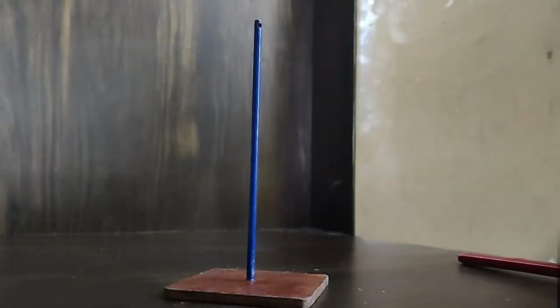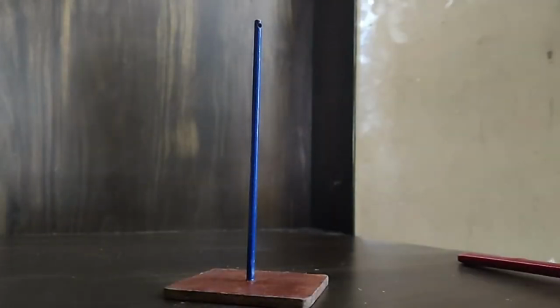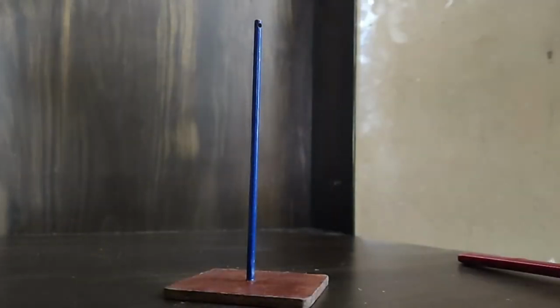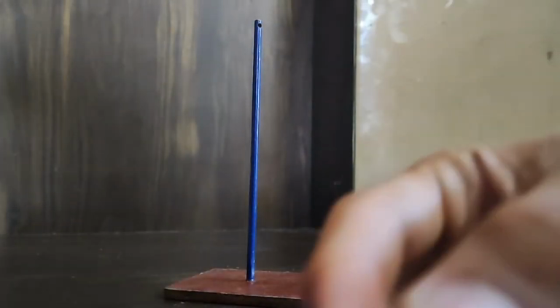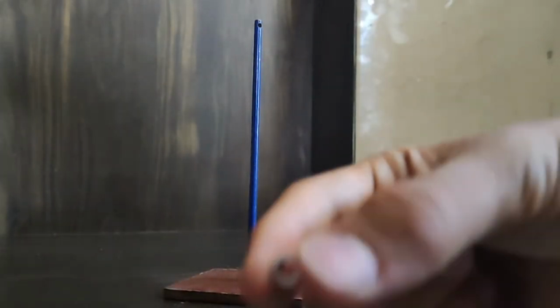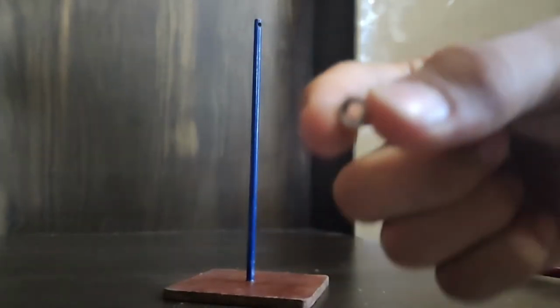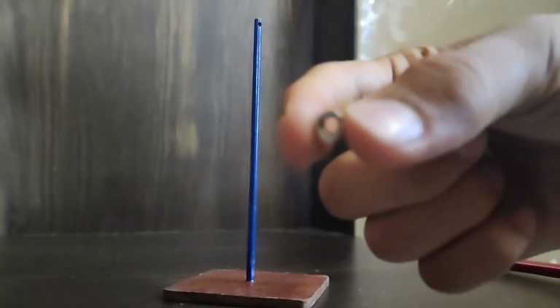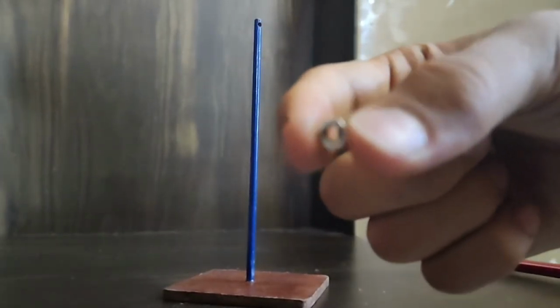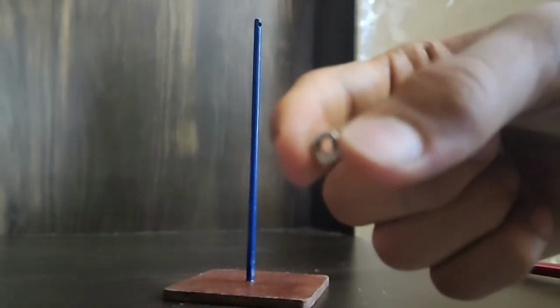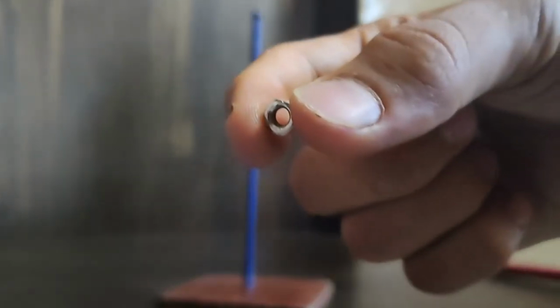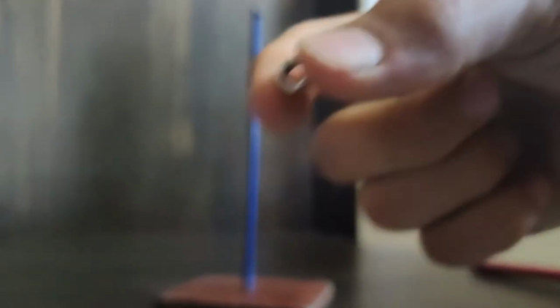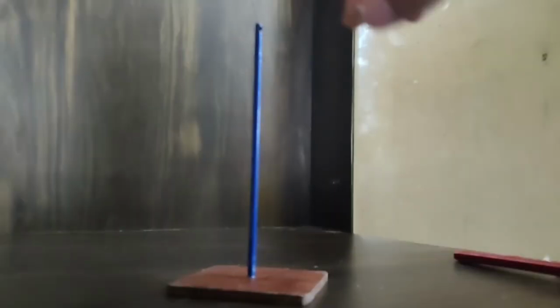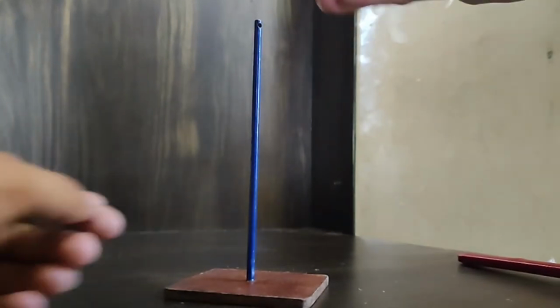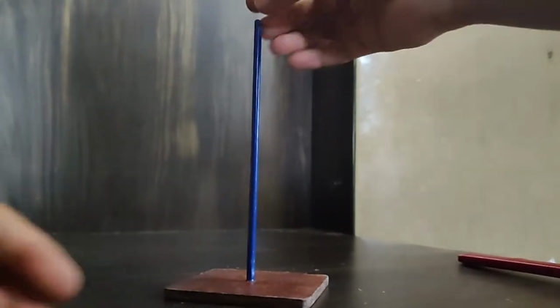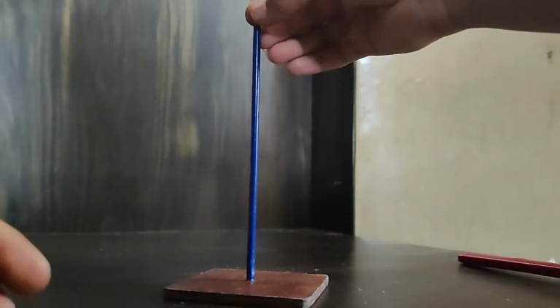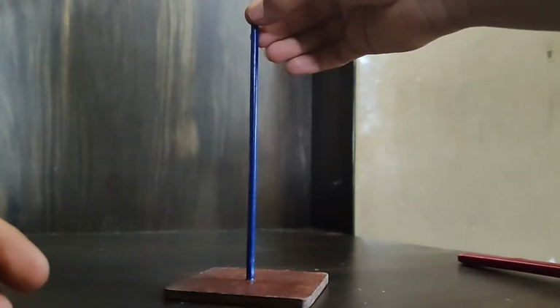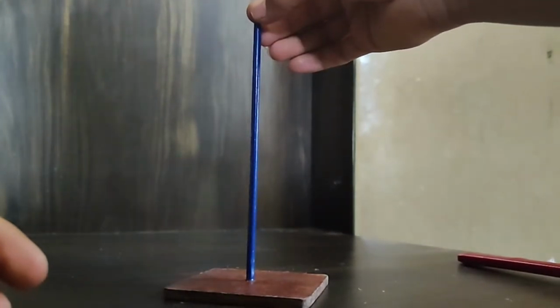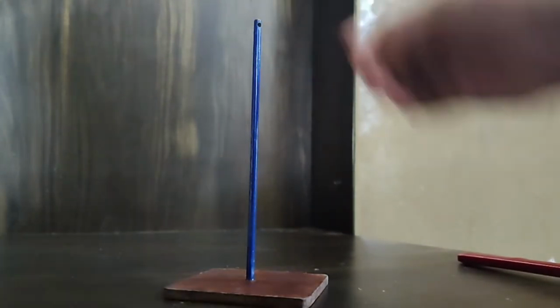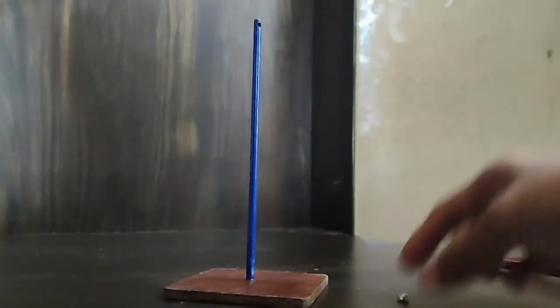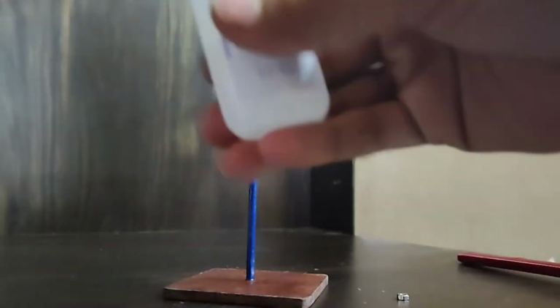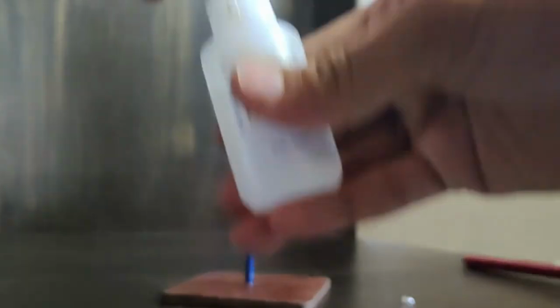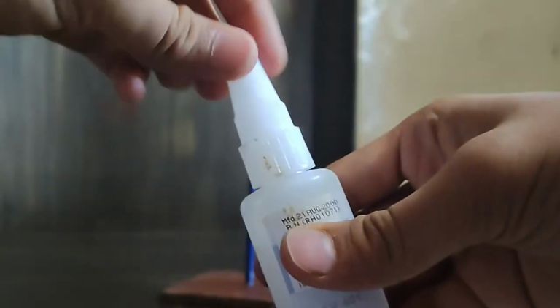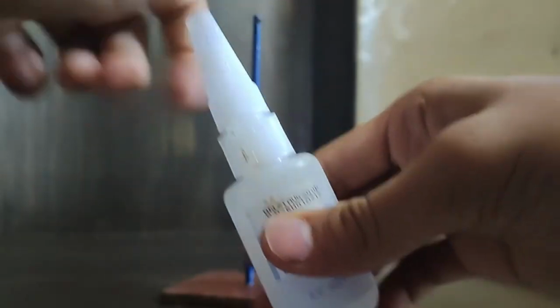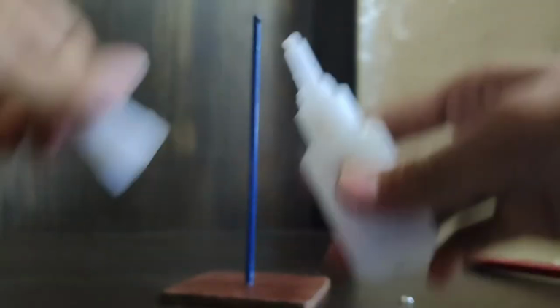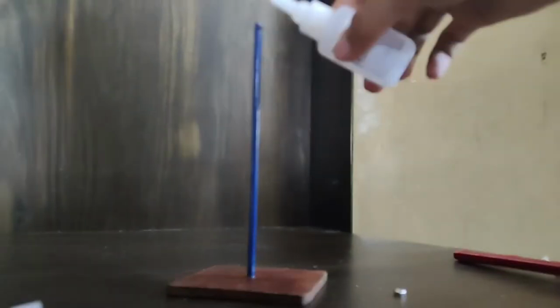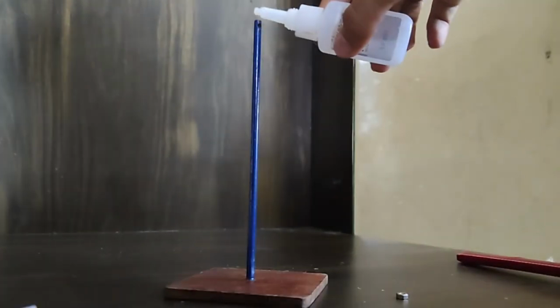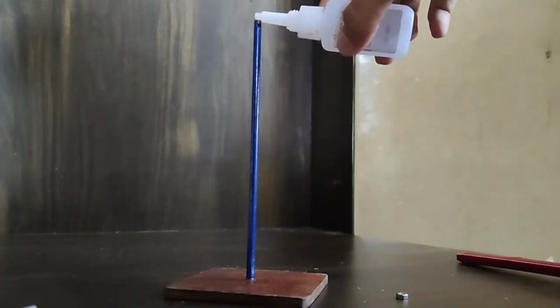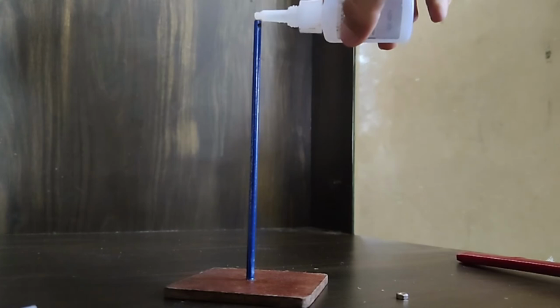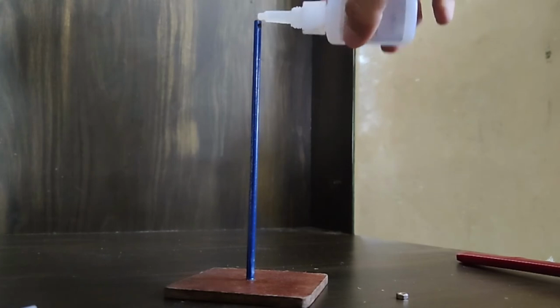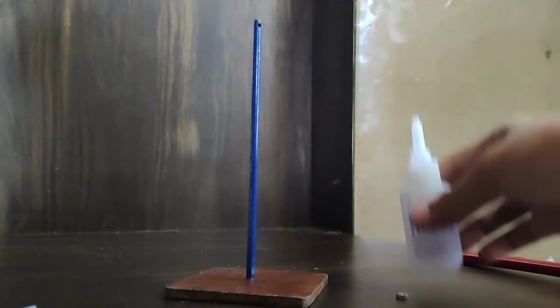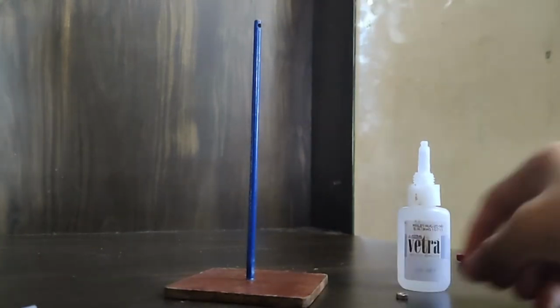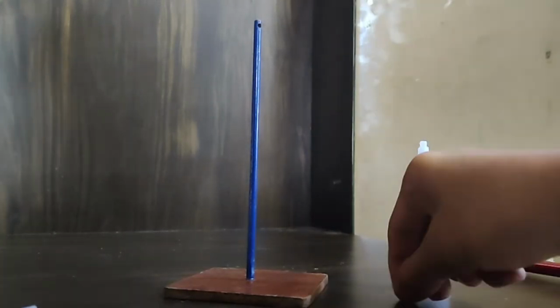Now it is time to paste the golden snitch on the stand. I have used a small screw and pasted it on the top of the stand.